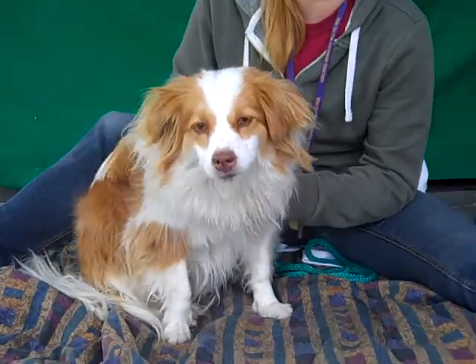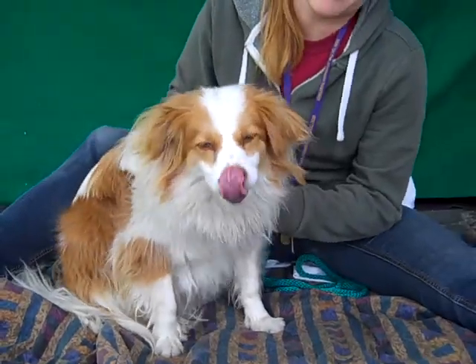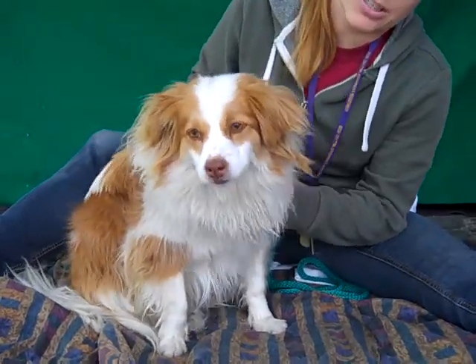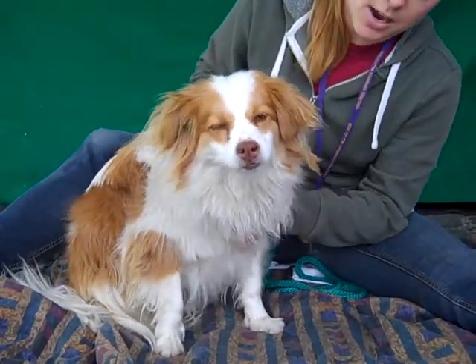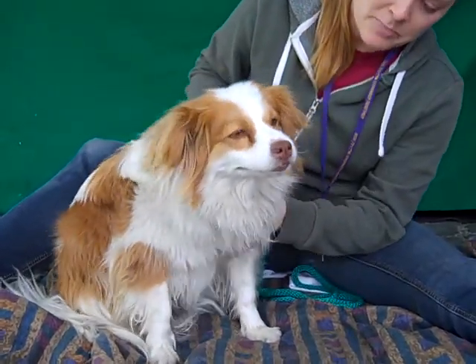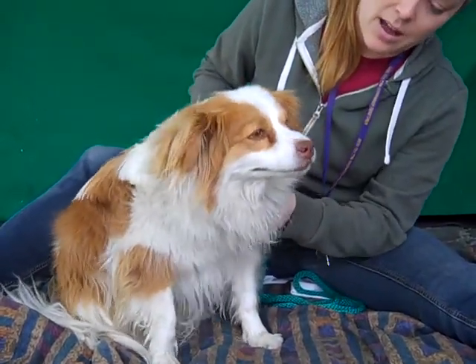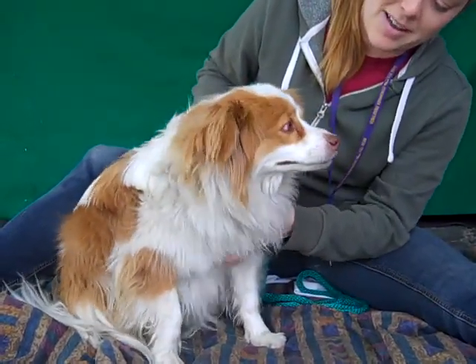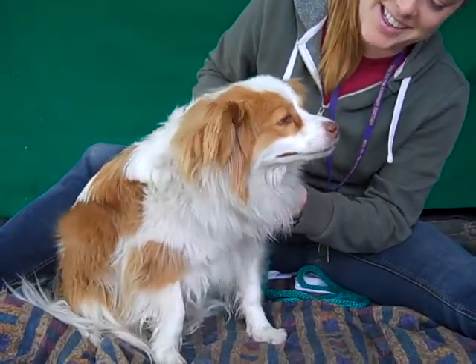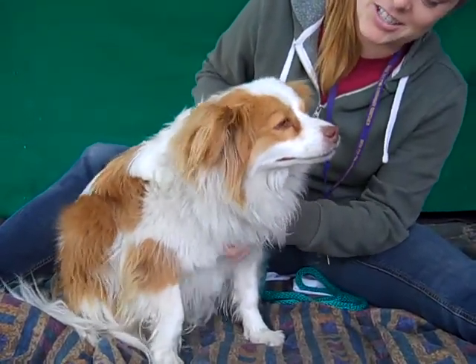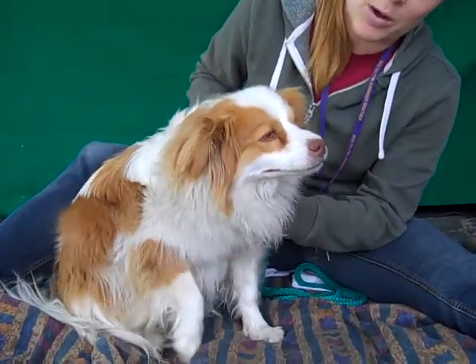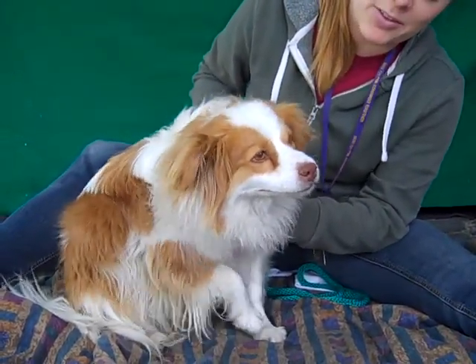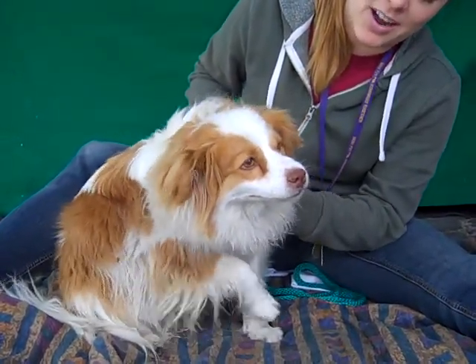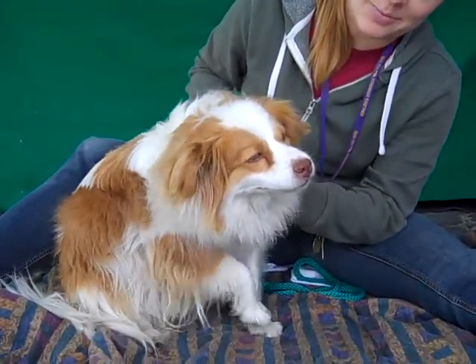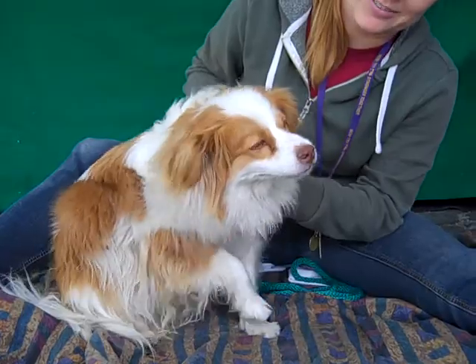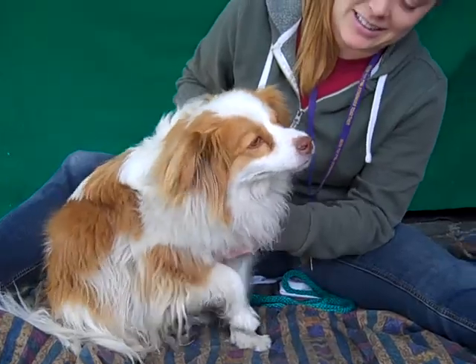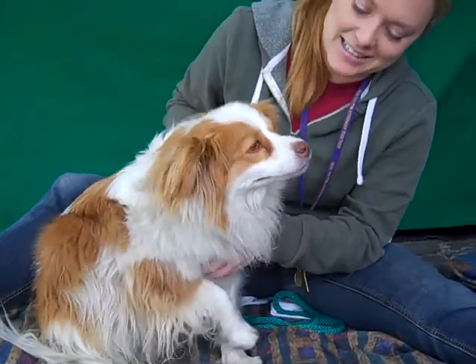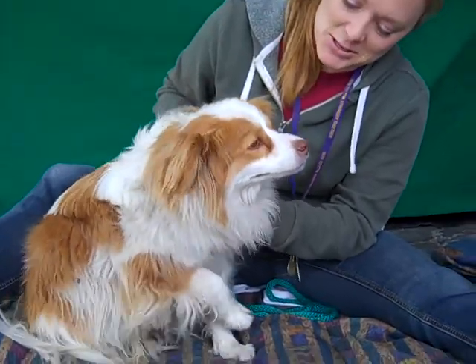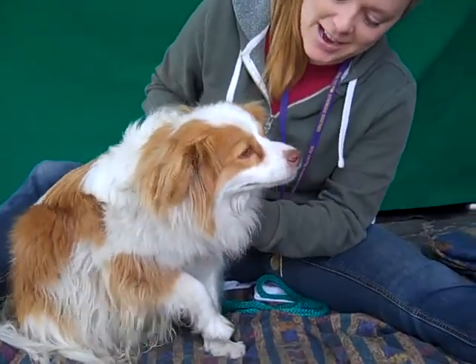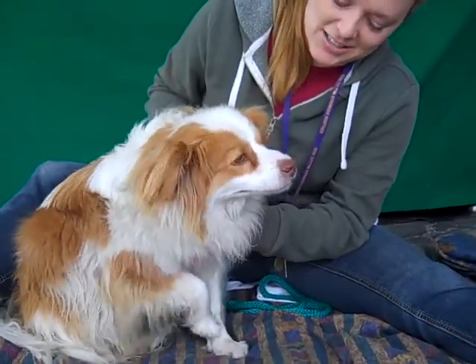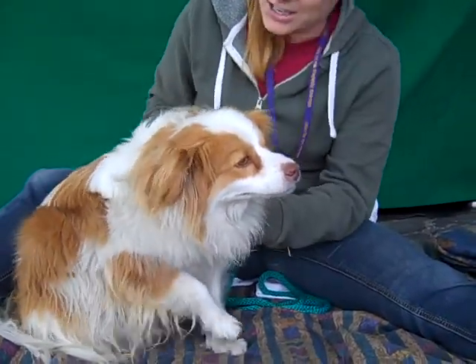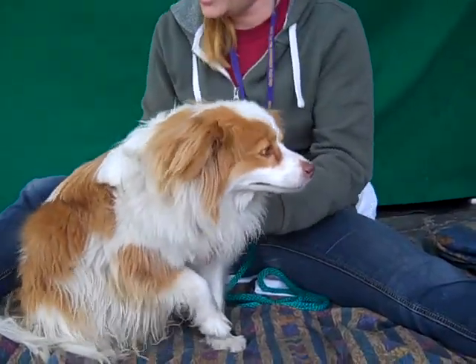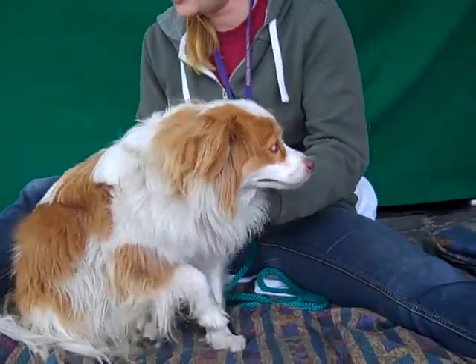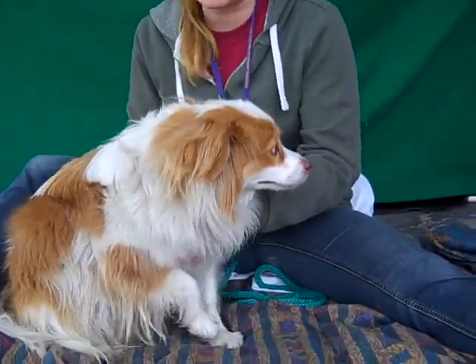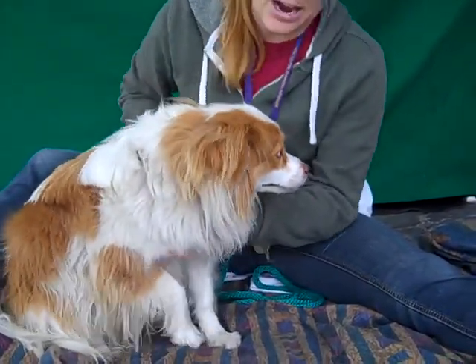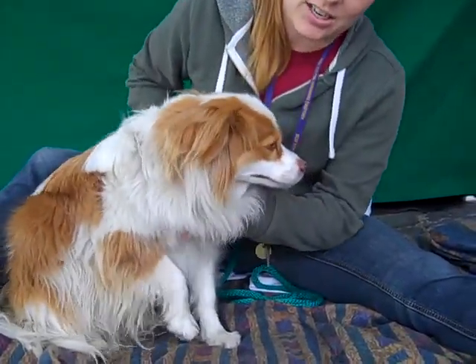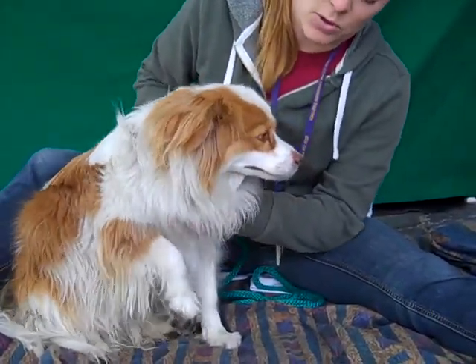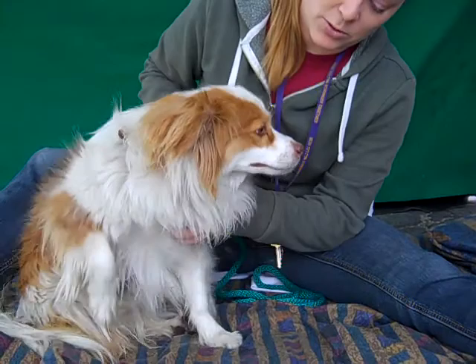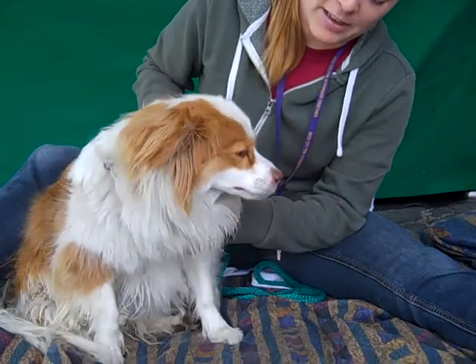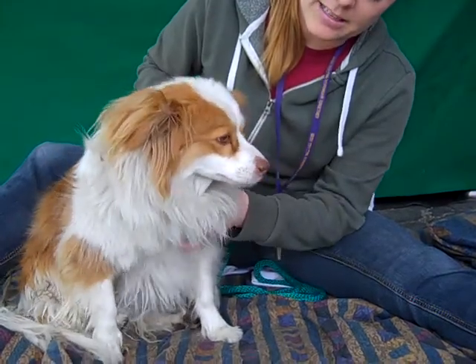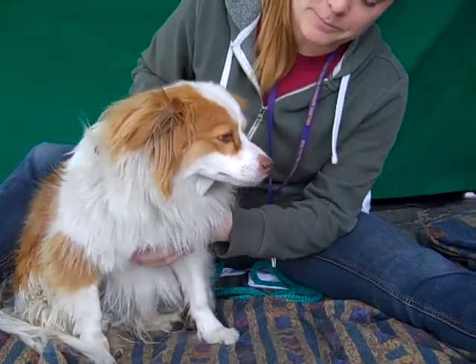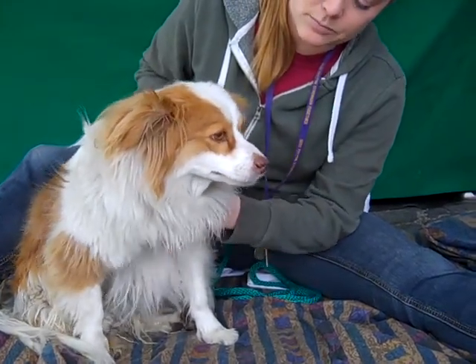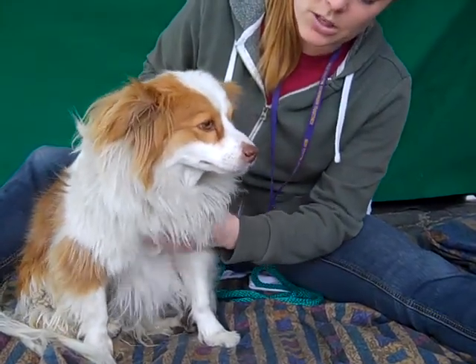She's going to be about a medium energy dog. She's done well with the other dog and she apparently really likes scratches. She needs a good grooming right now but she is a beautiful, beautiful thing.